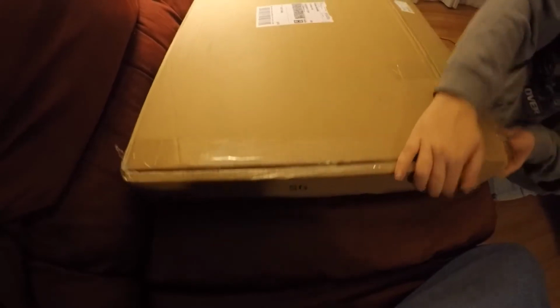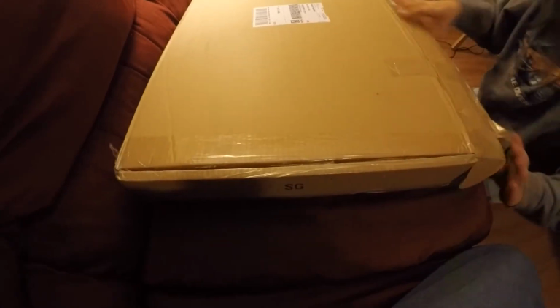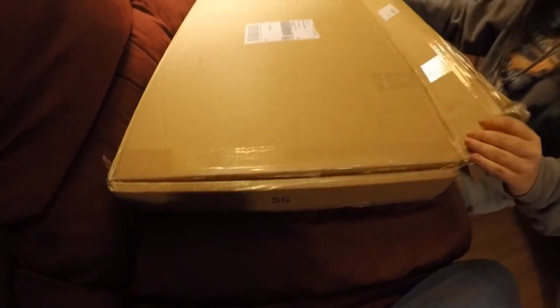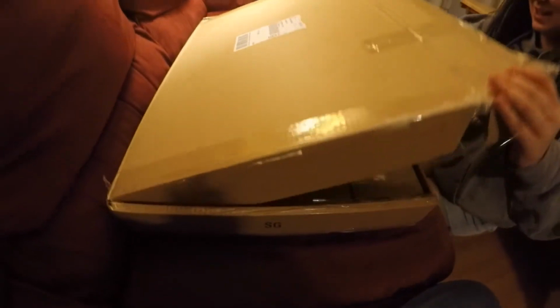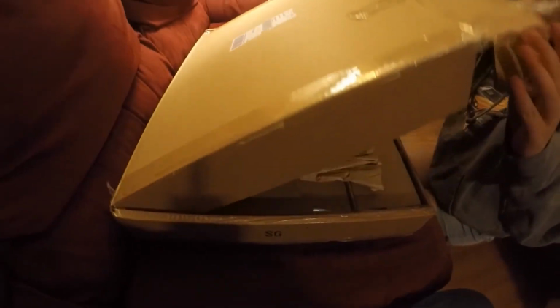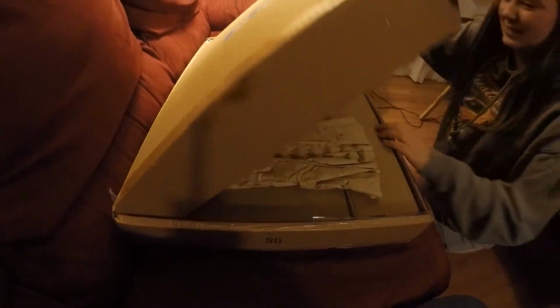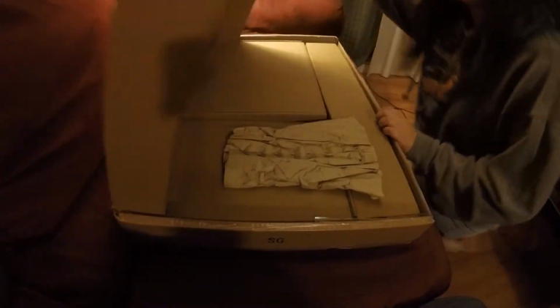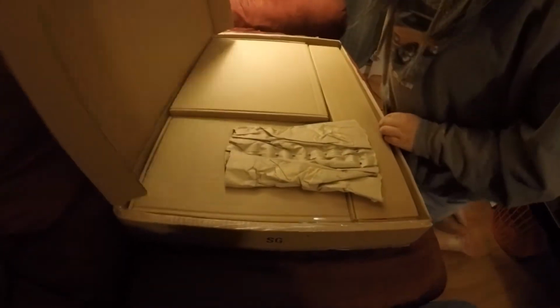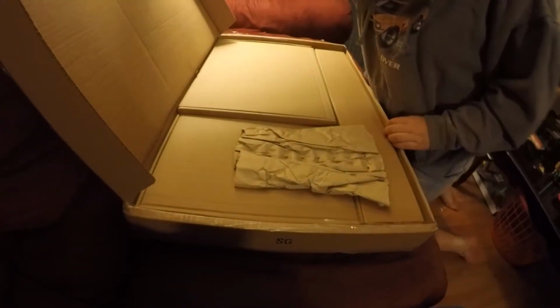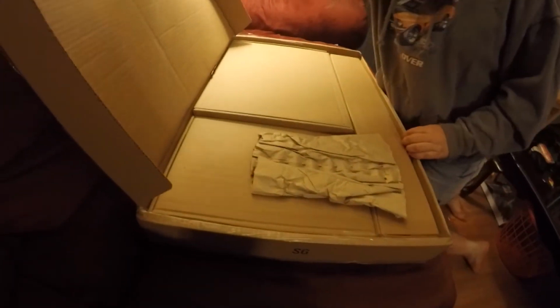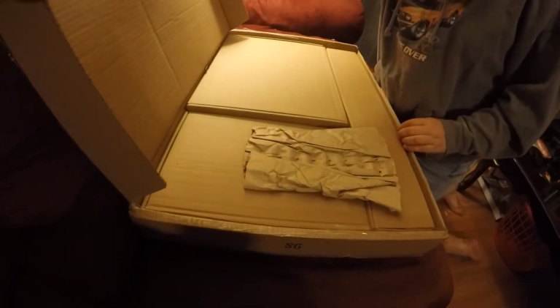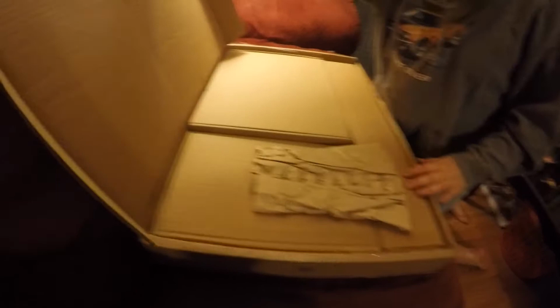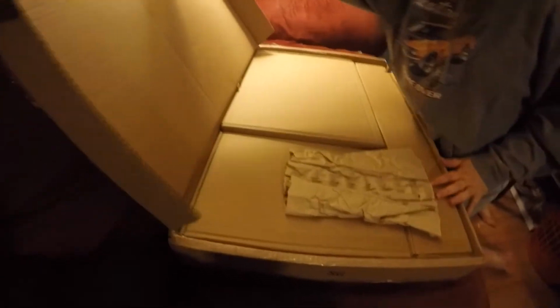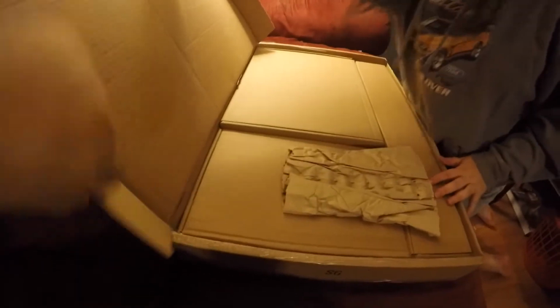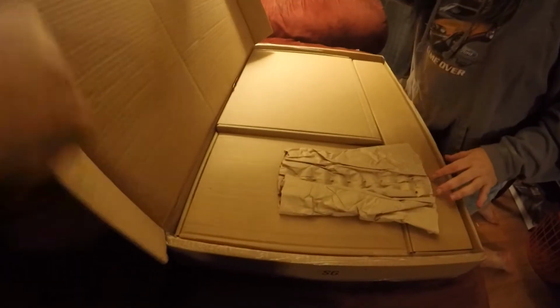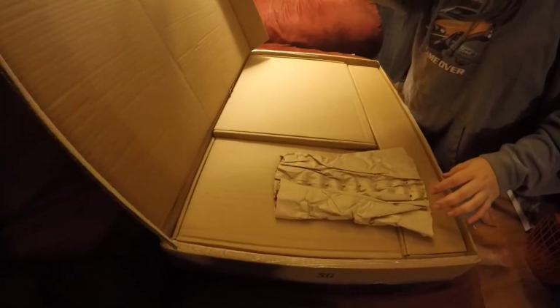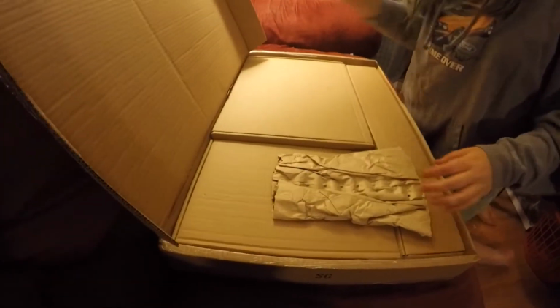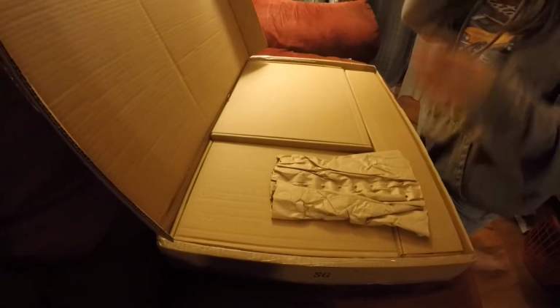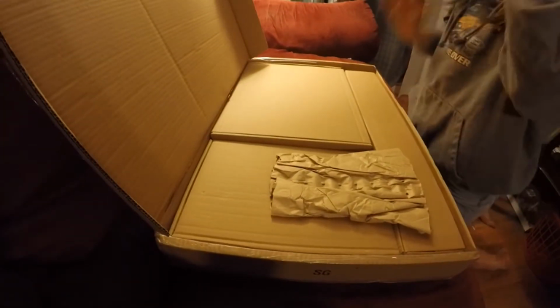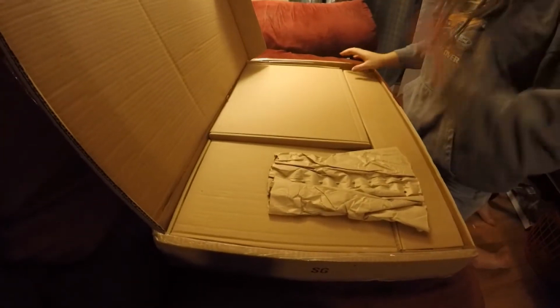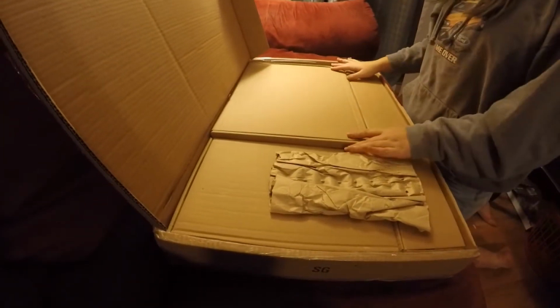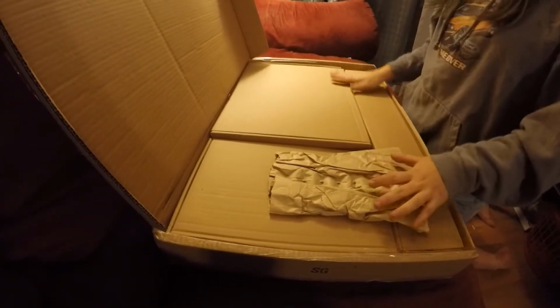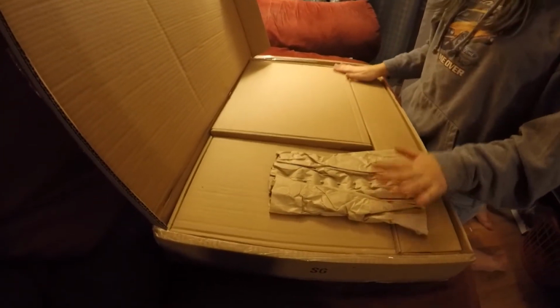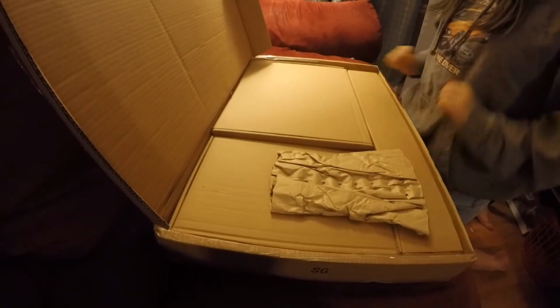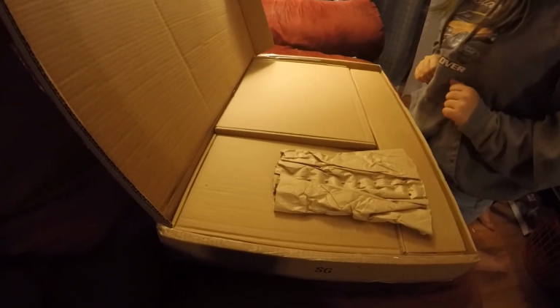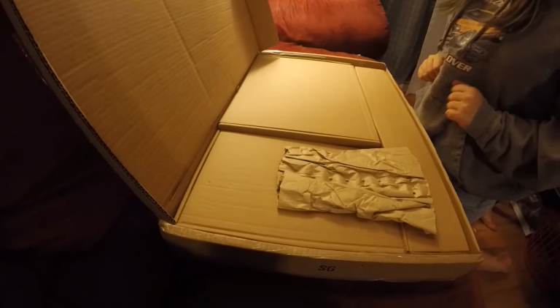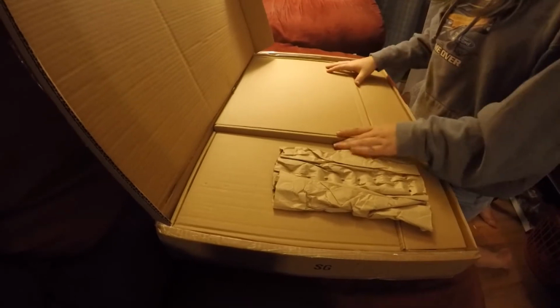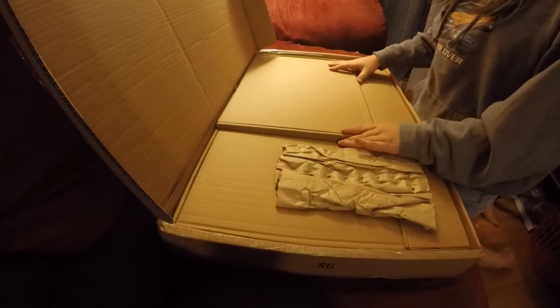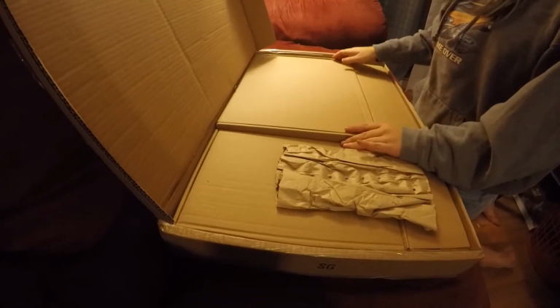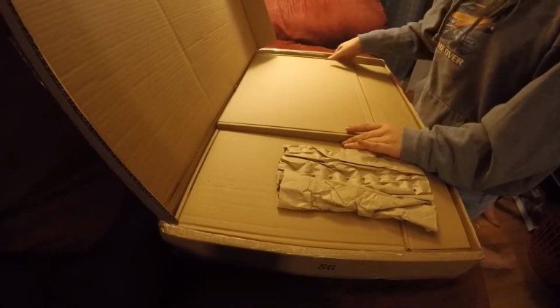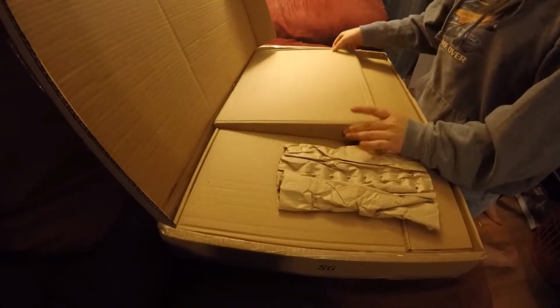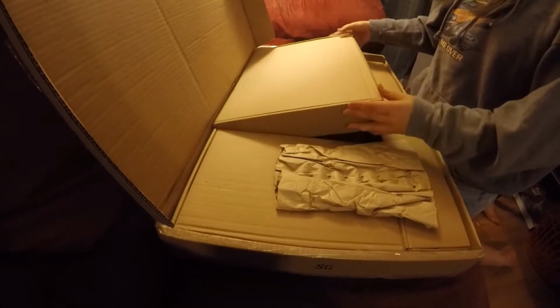All right, here we go. Look — it's a box filled with boxes. Which one should I open first? Open the big one there first.